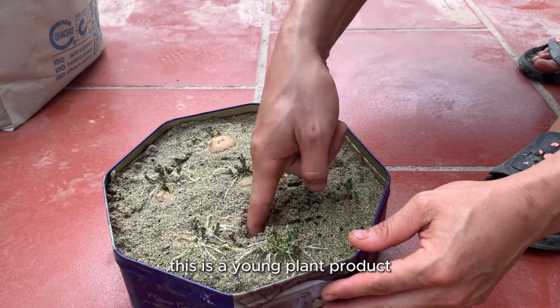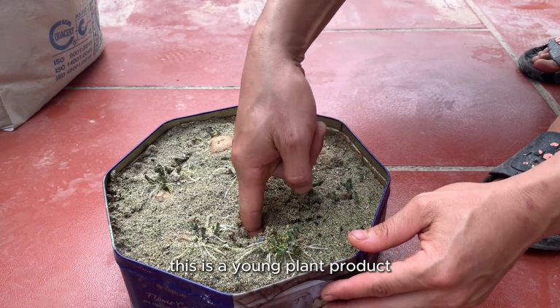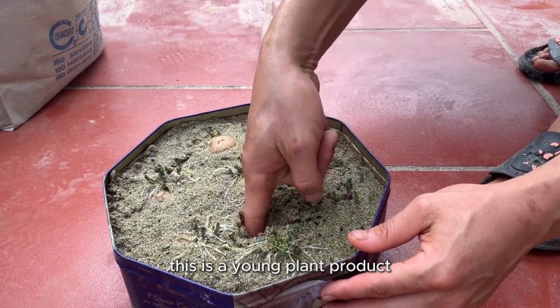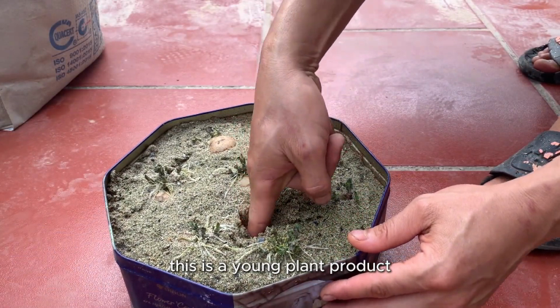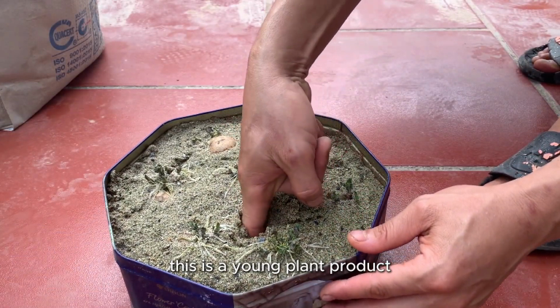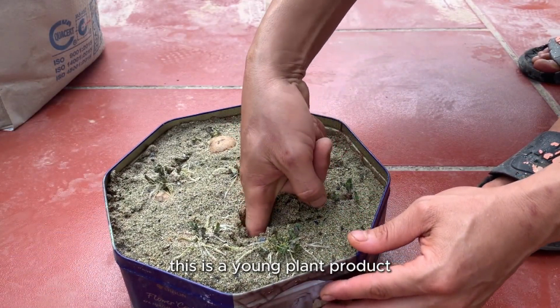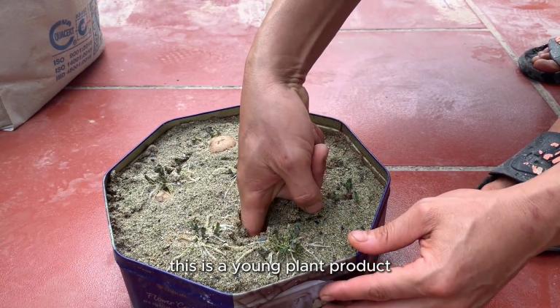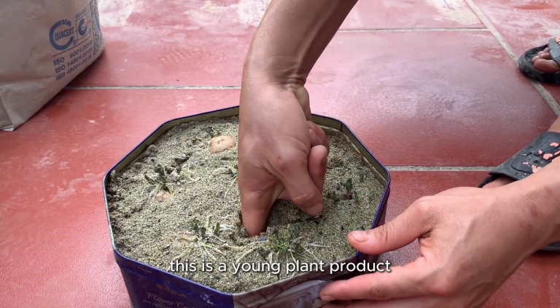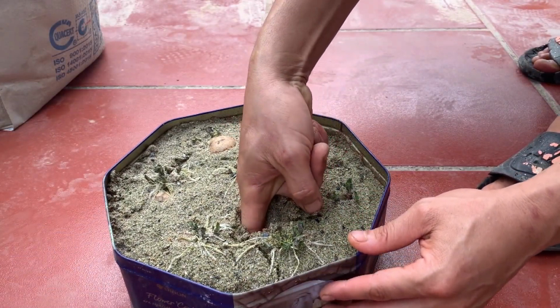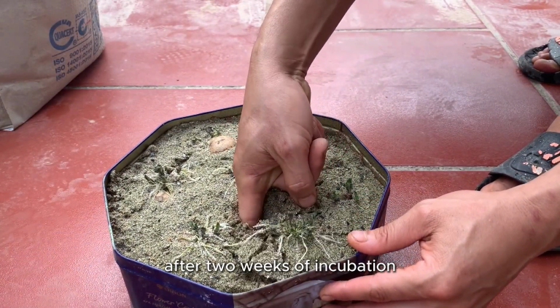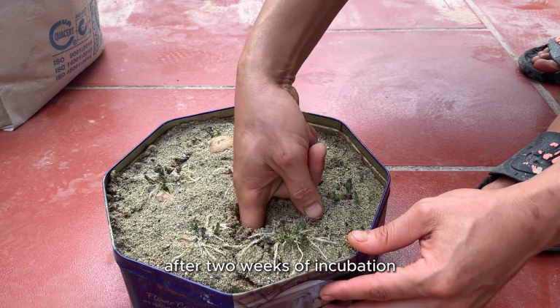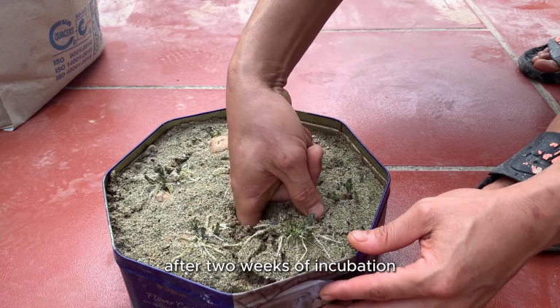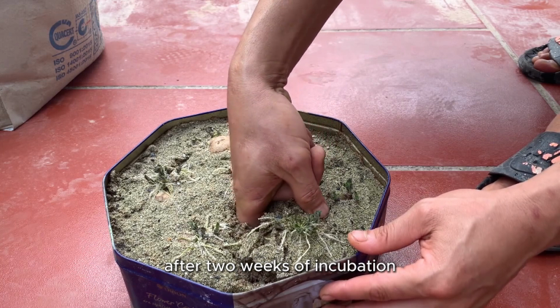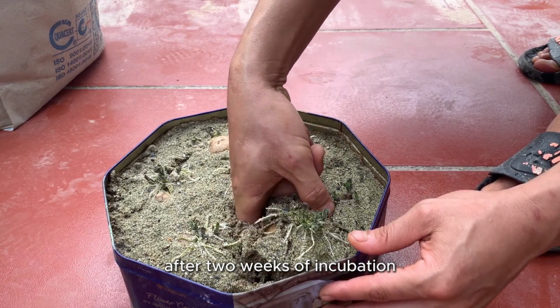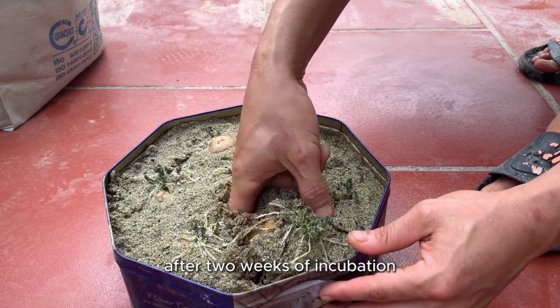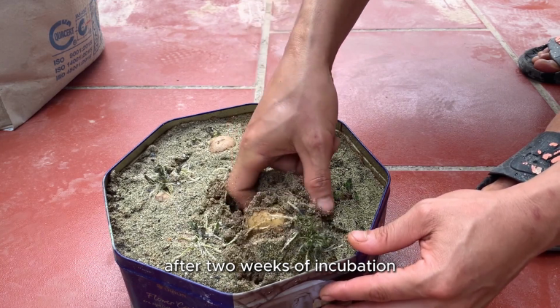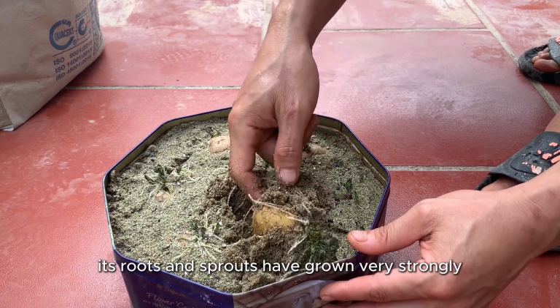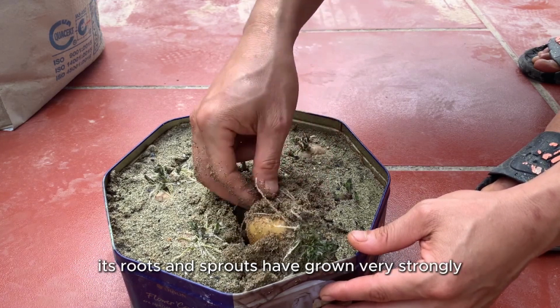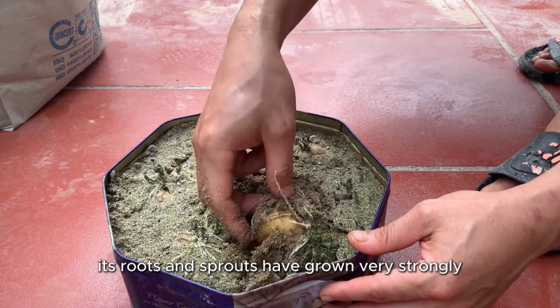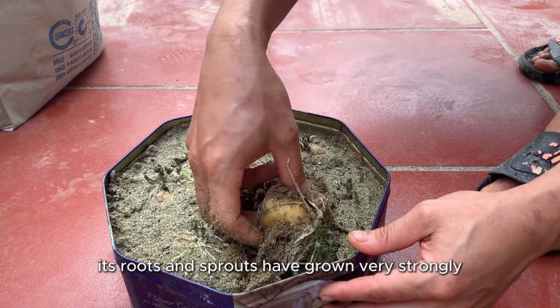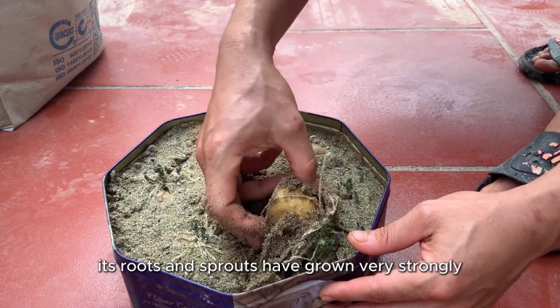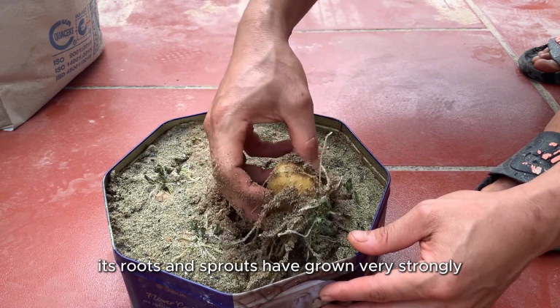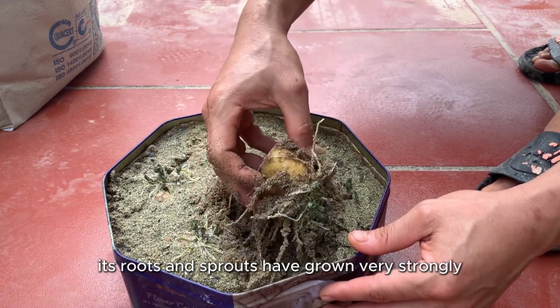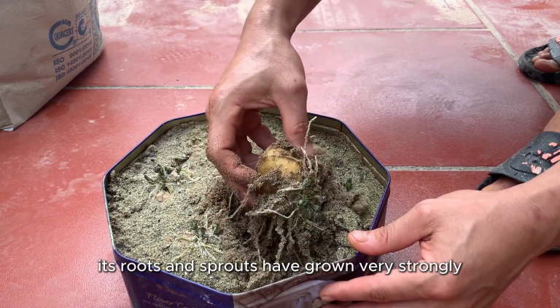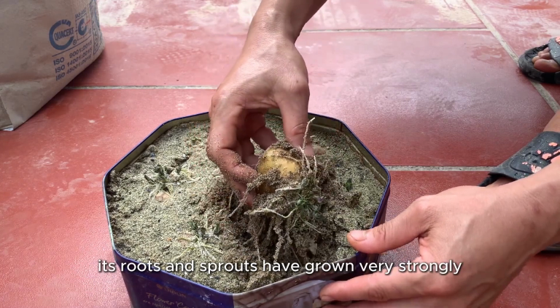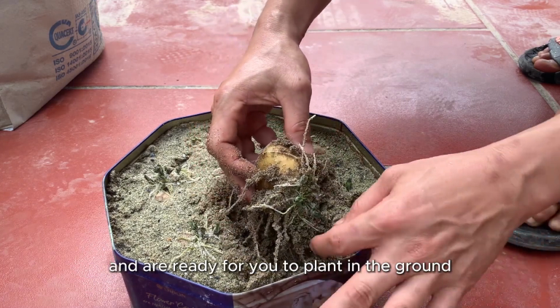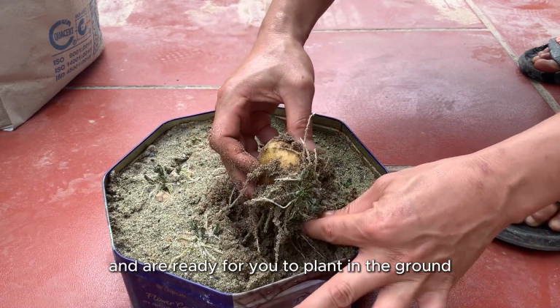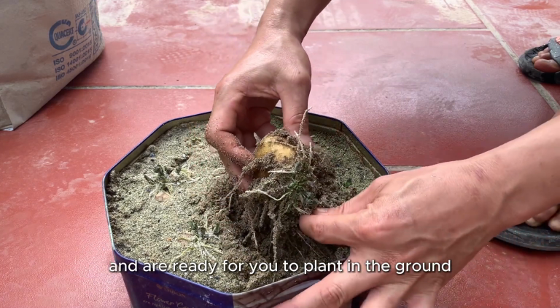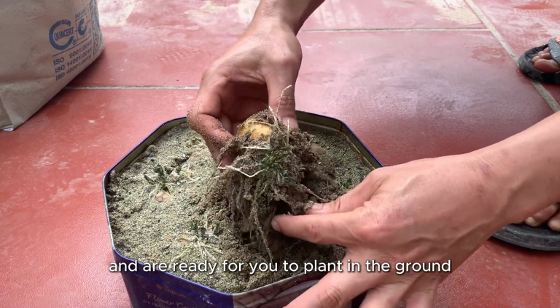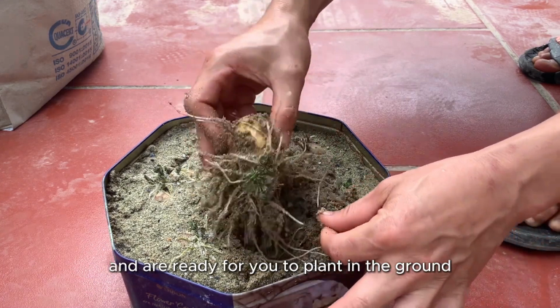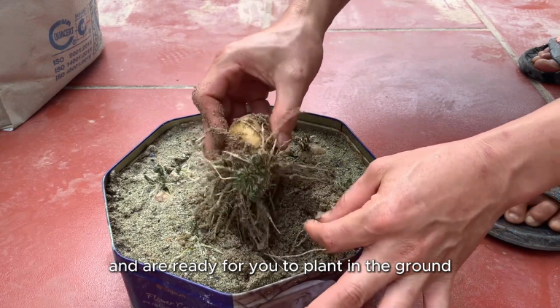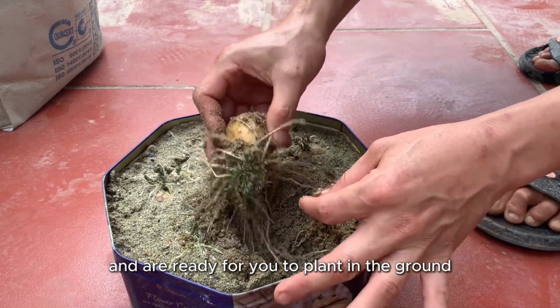This is a young plant product. After two weeks of incubation, its roots and sprouts have grown very strongly and are ready for you to plant in the ground.